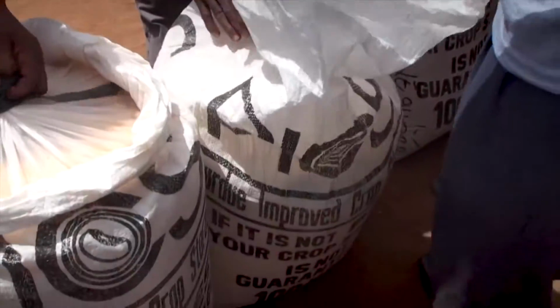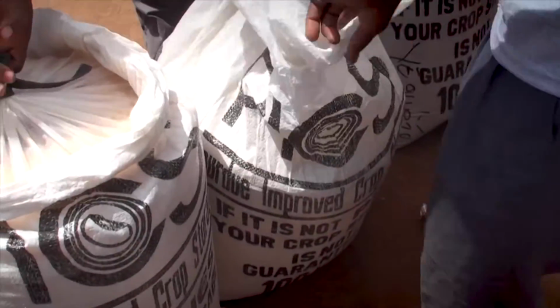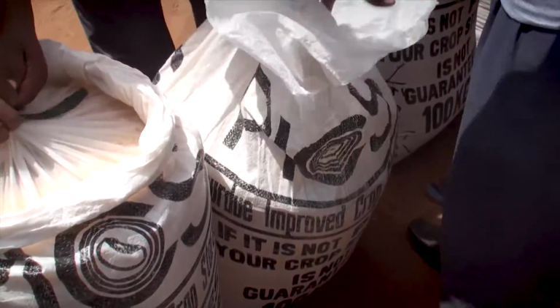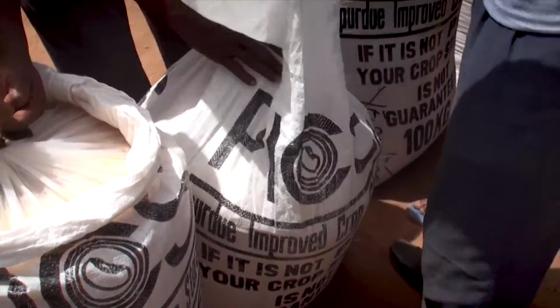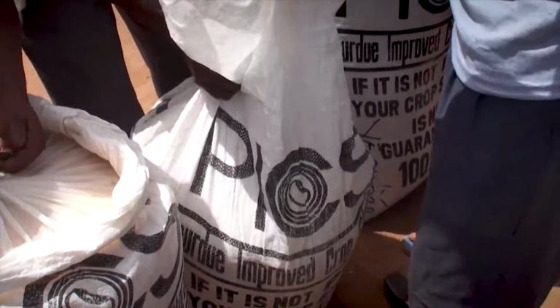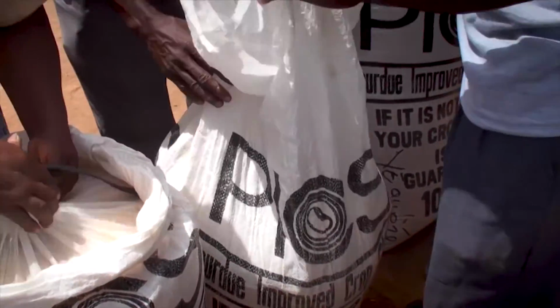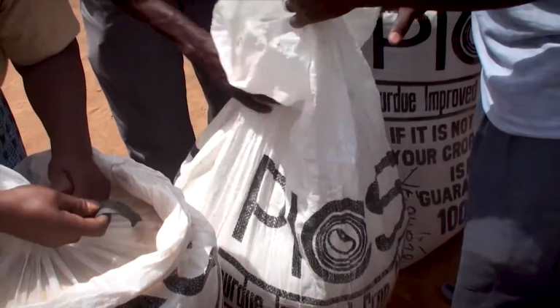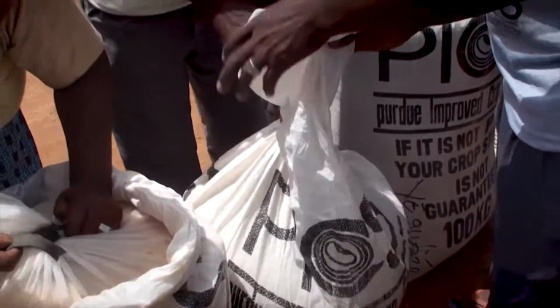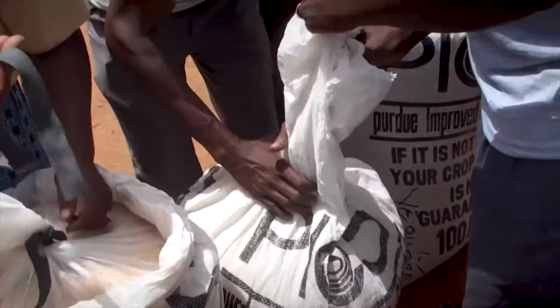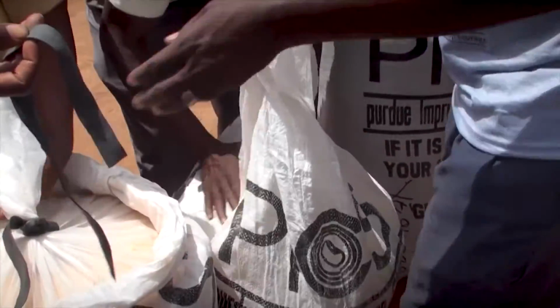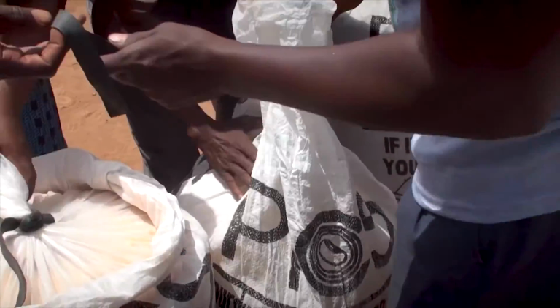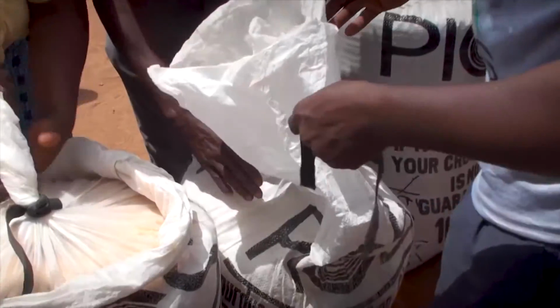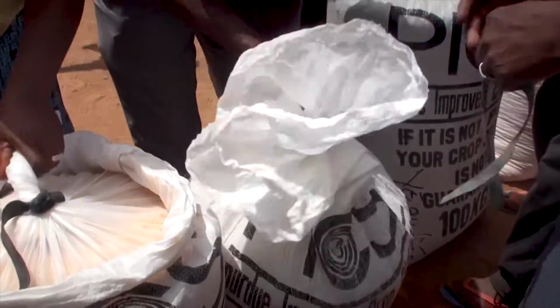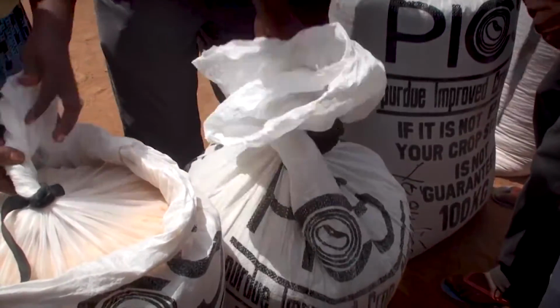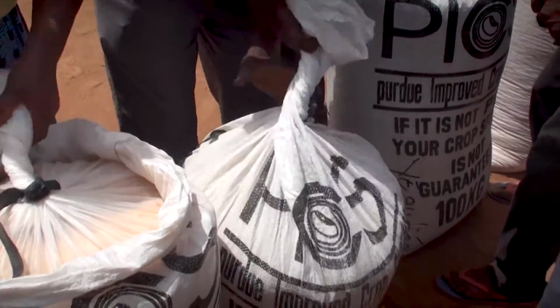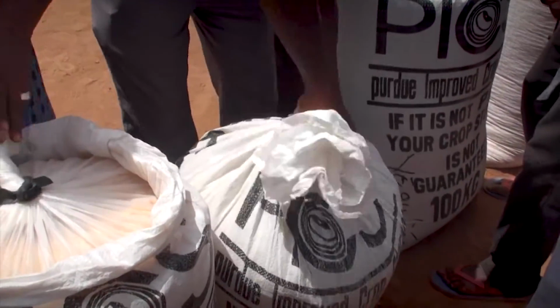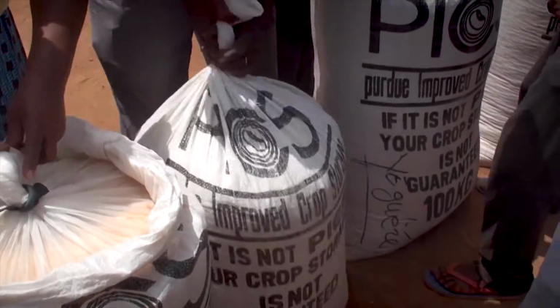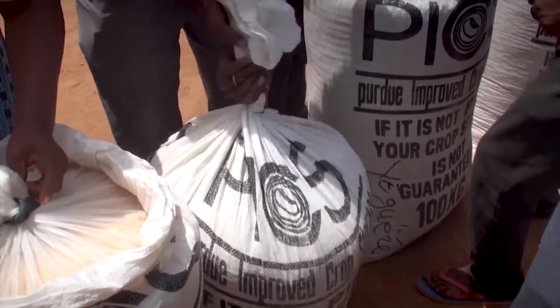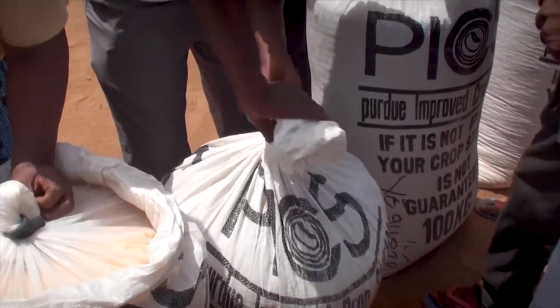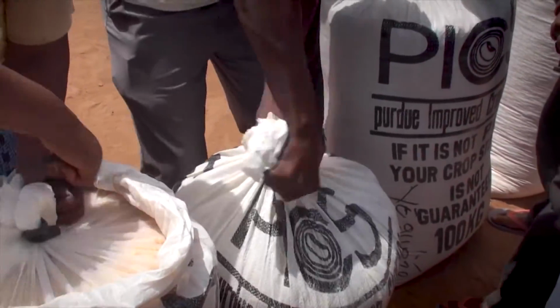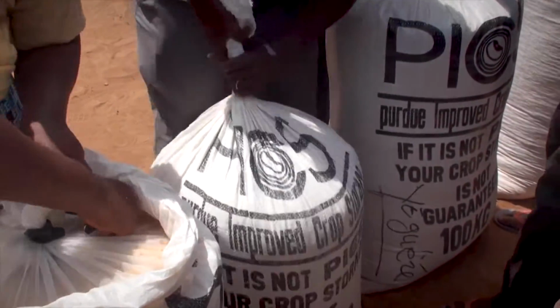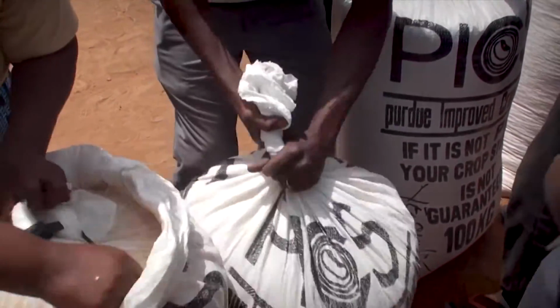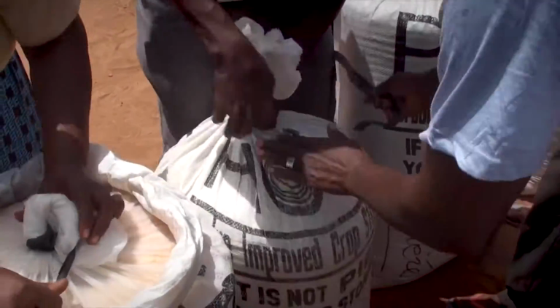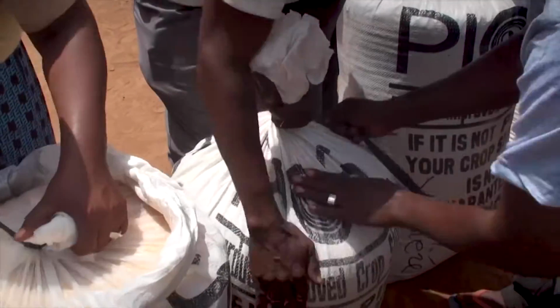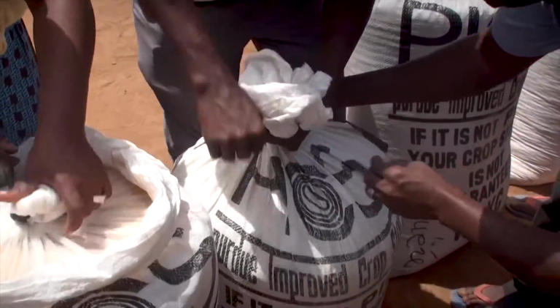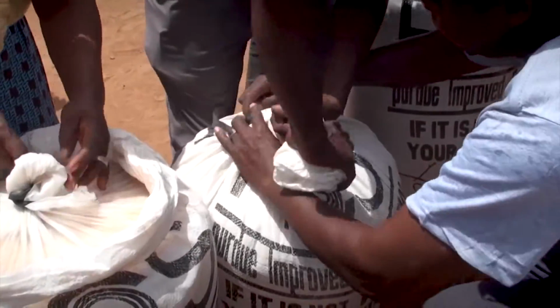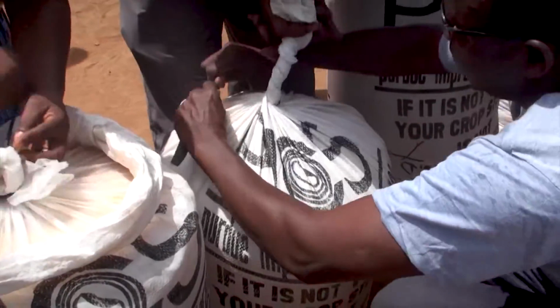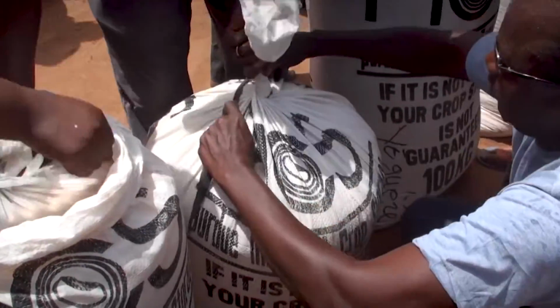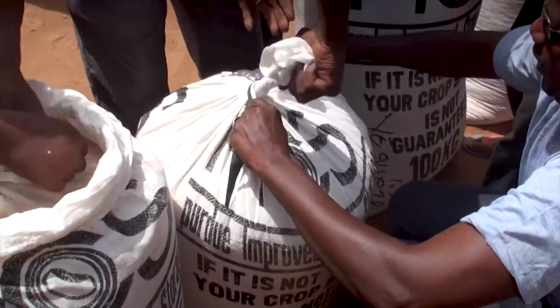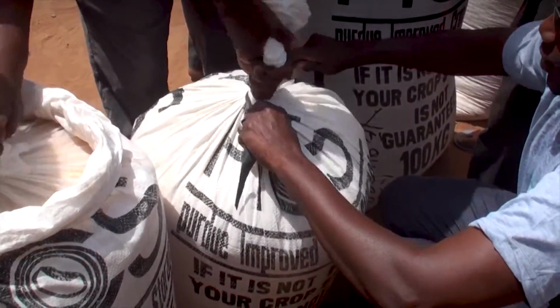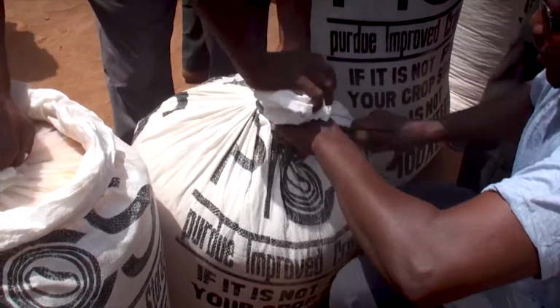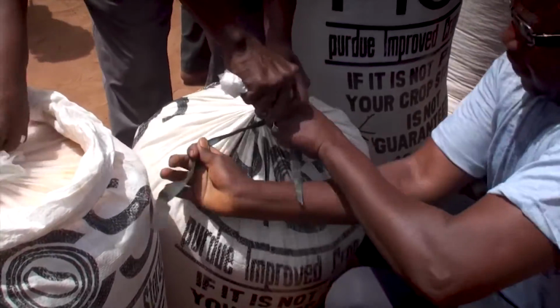Insects can't get in, and the insects locked inside run out of oxygen and water and die. To date, more than 5 million PICS bags, at a cost between $2 and $3 each, have been sold and used in sub-Saharan Africa.